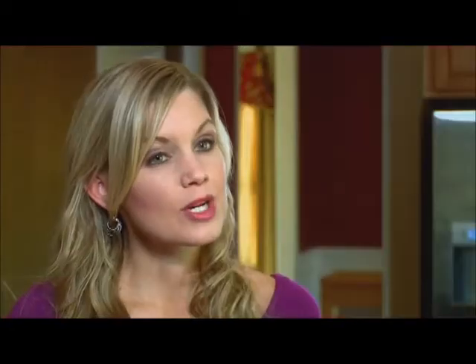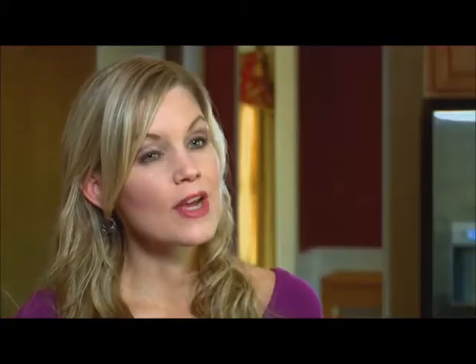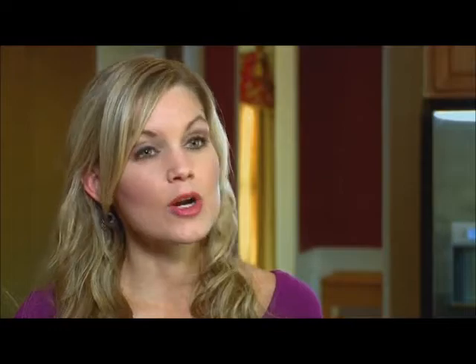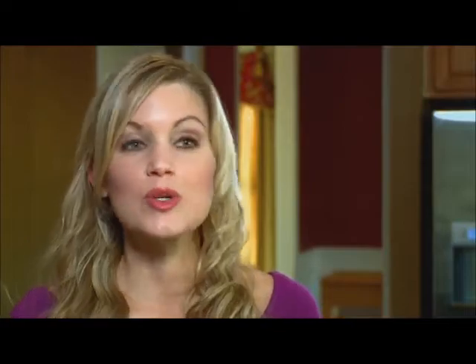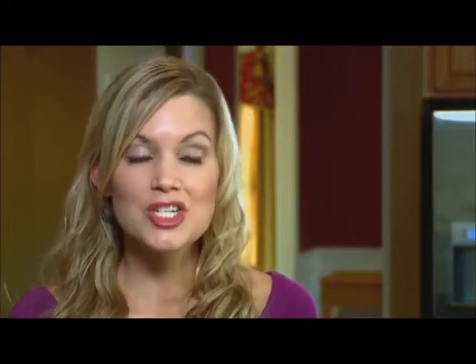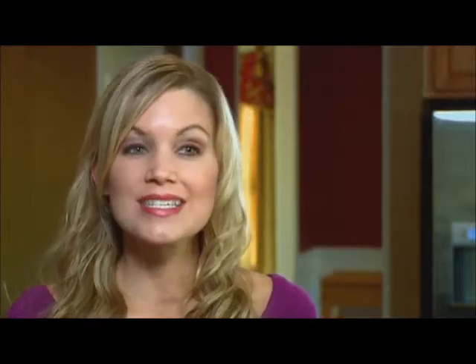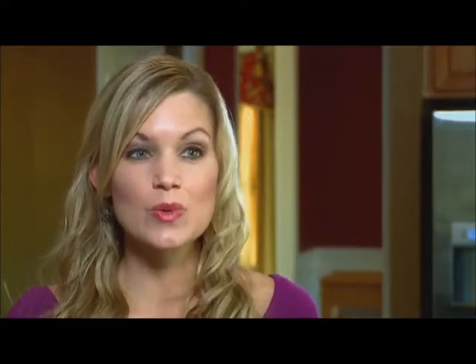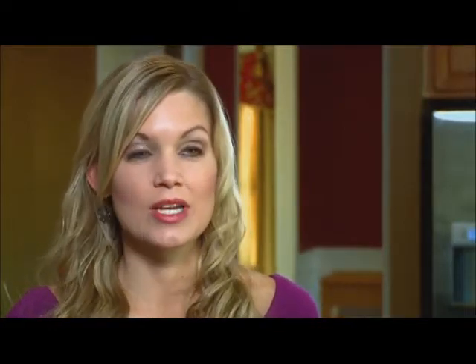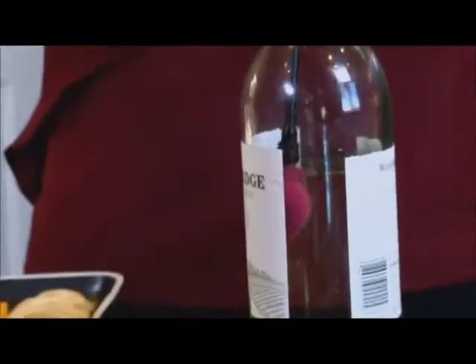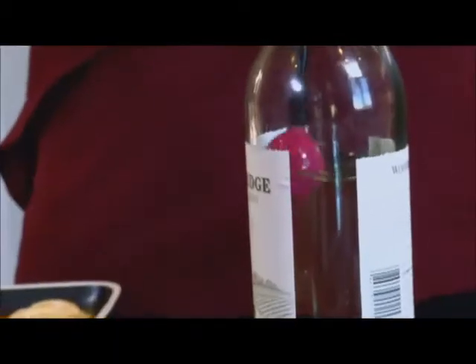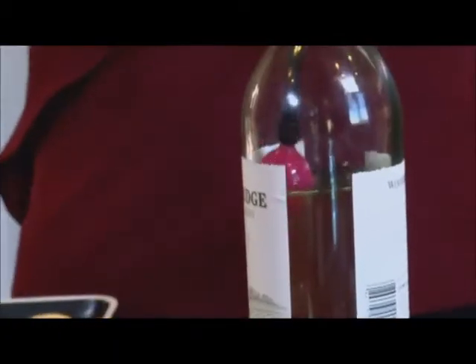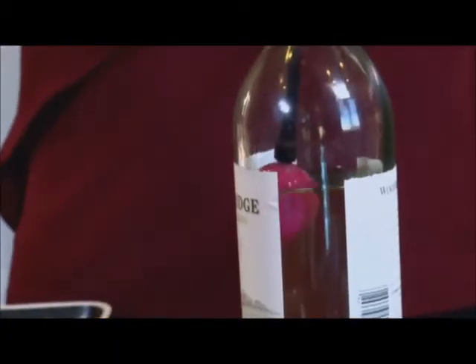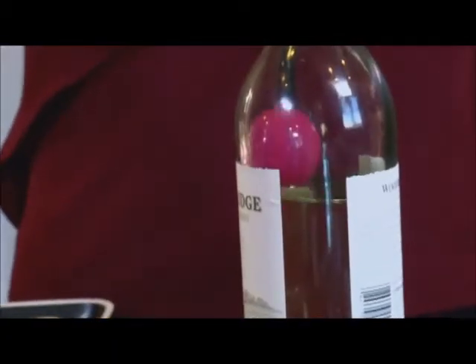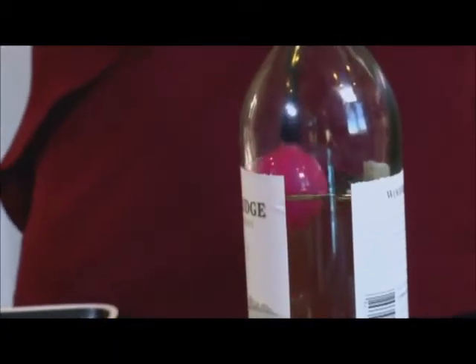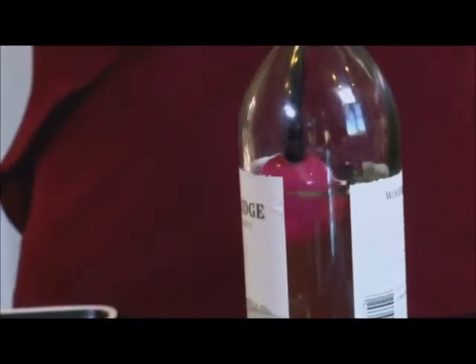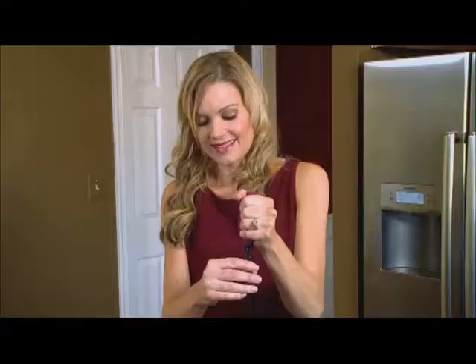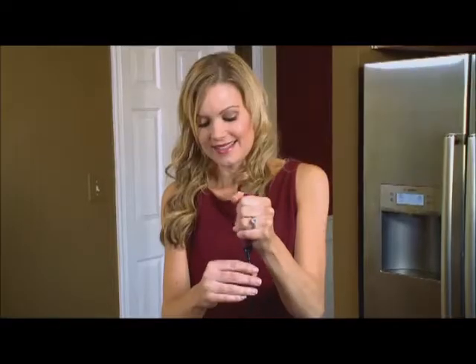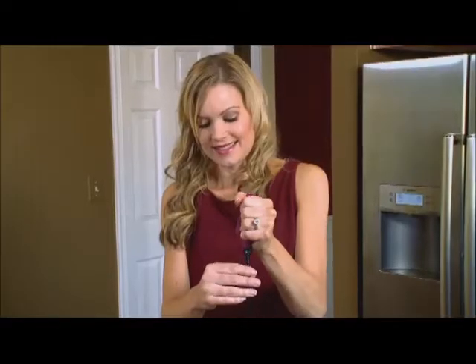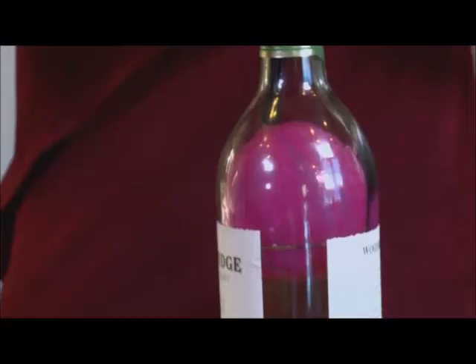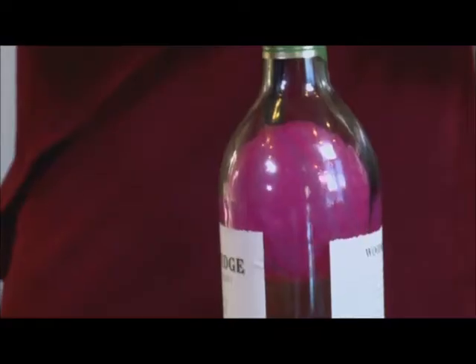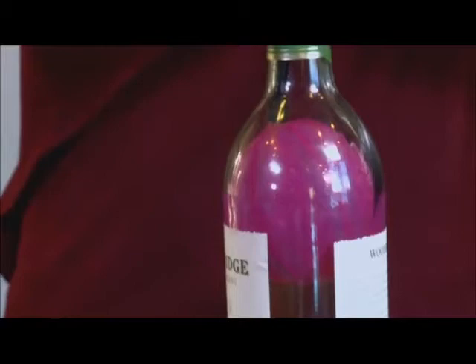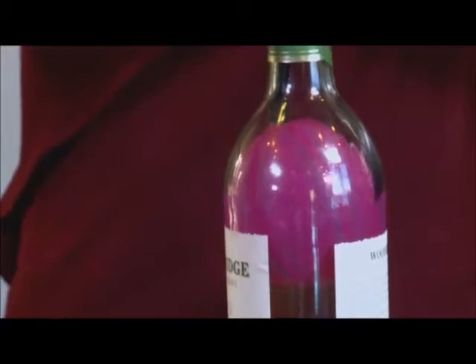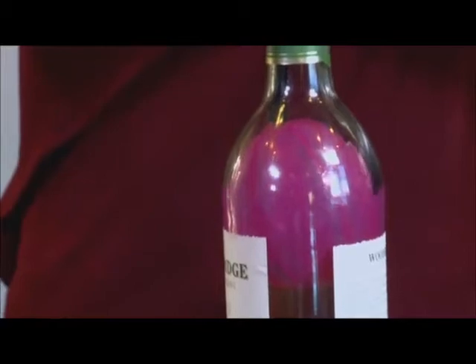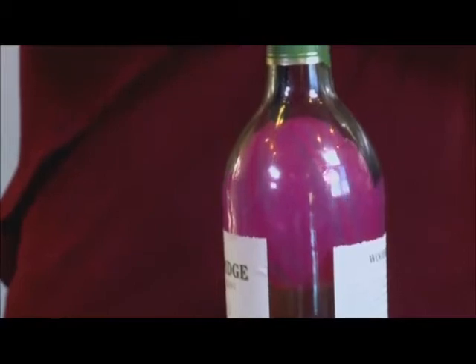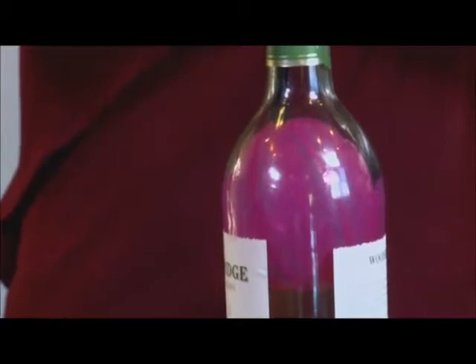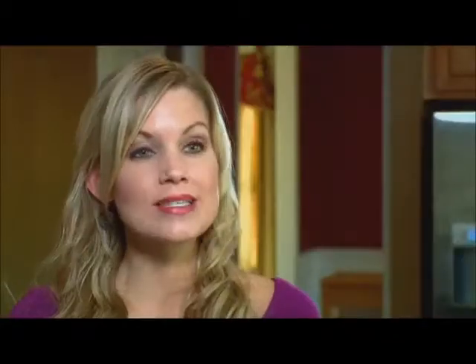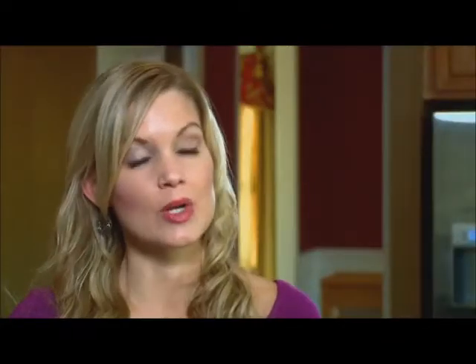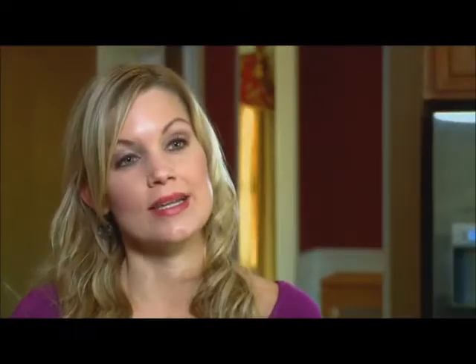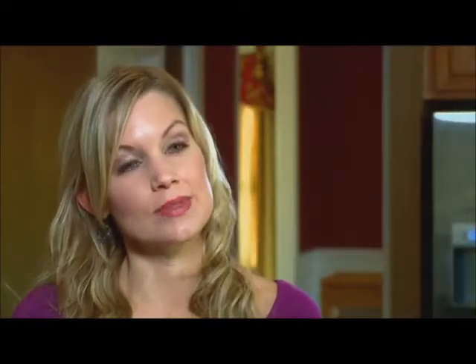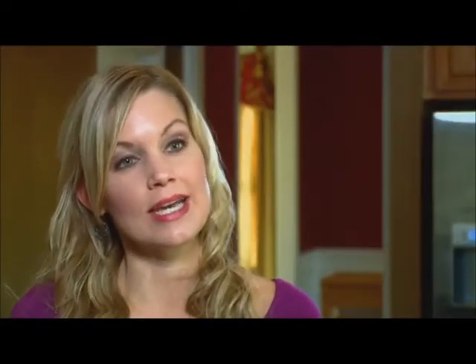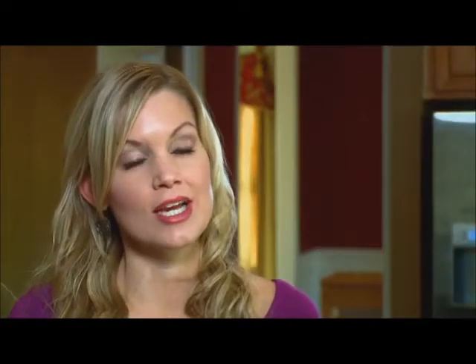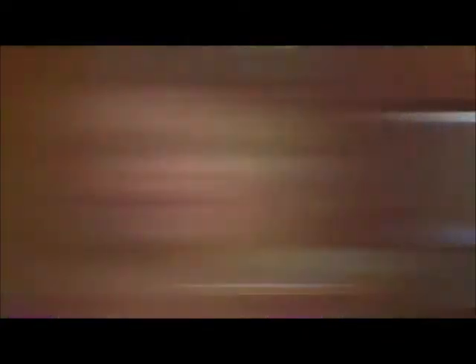What's great about the Air Cork is you can actually see it working. When you put the balloon in and inflate it, you can see it fill the bottle and know exactly when it's completely airtight.